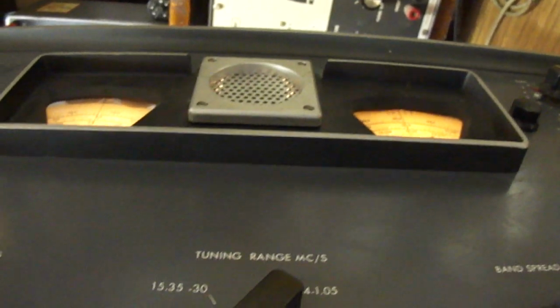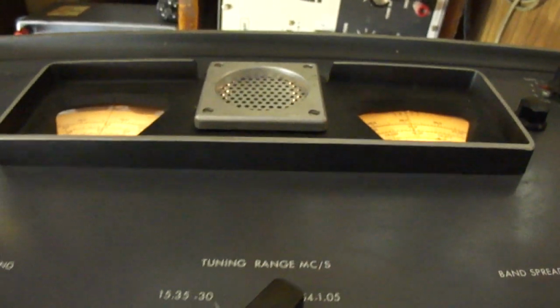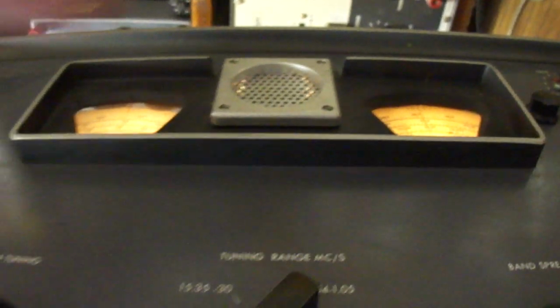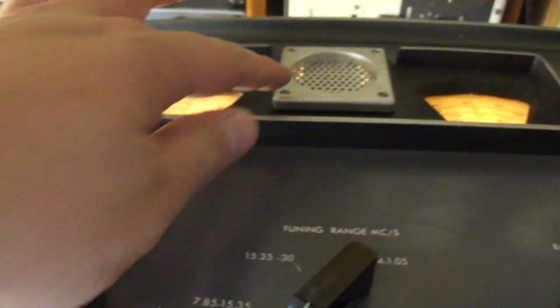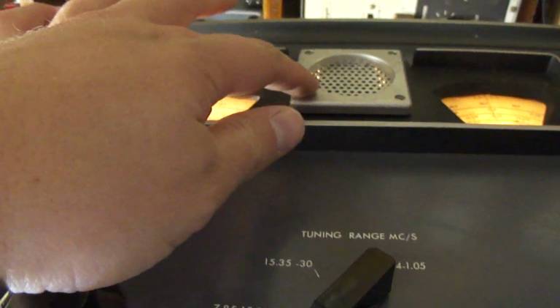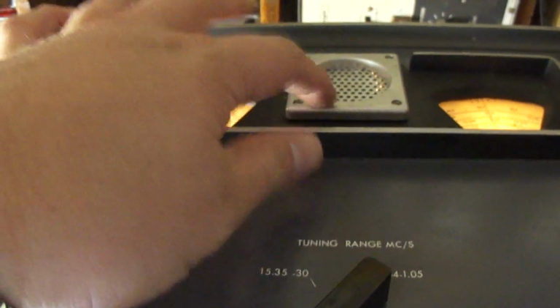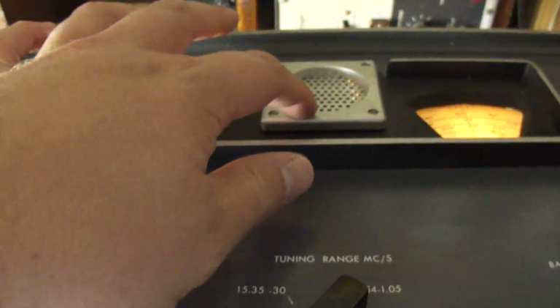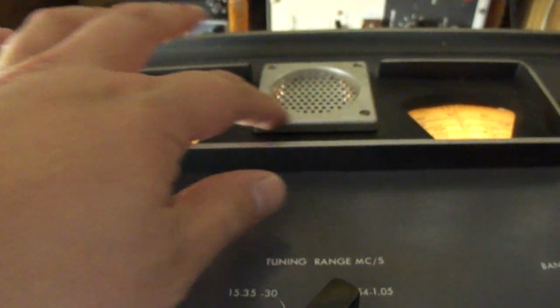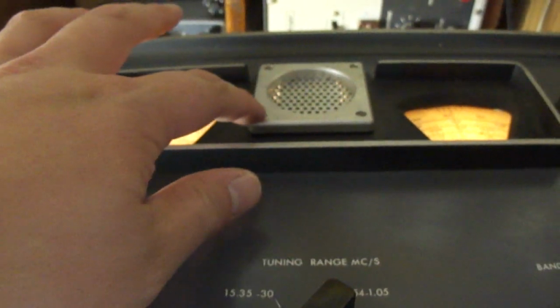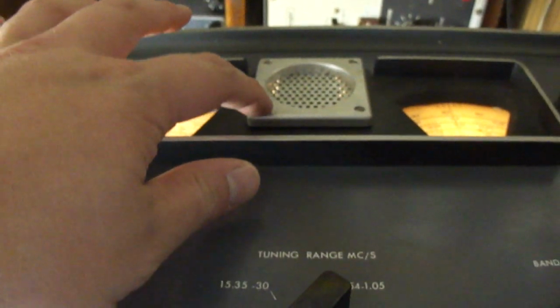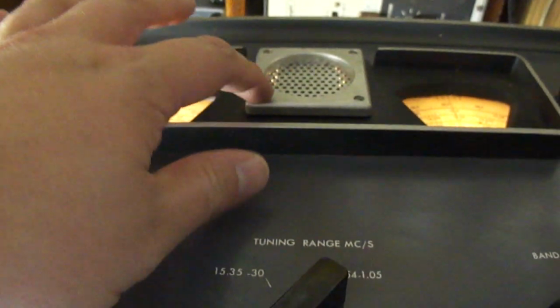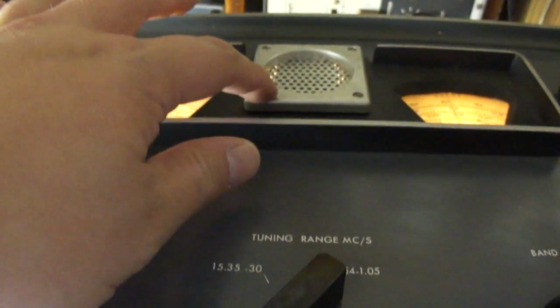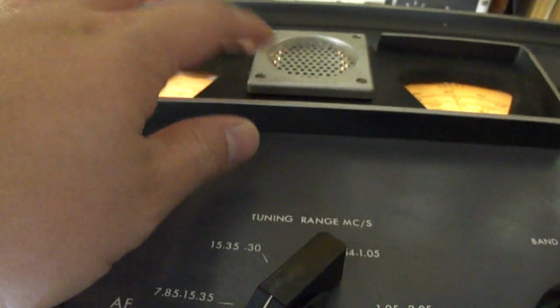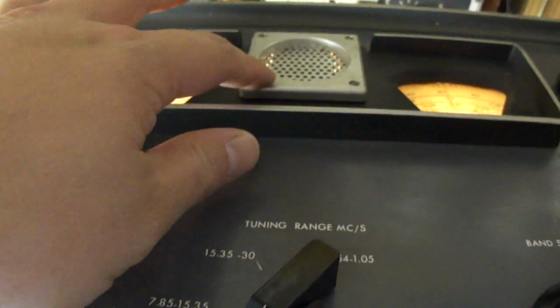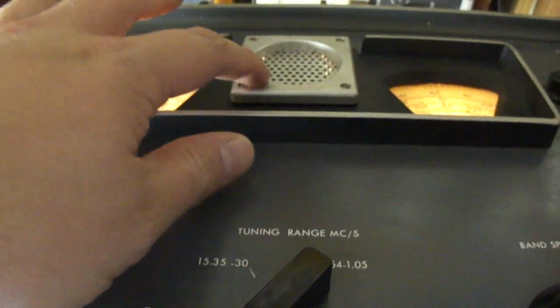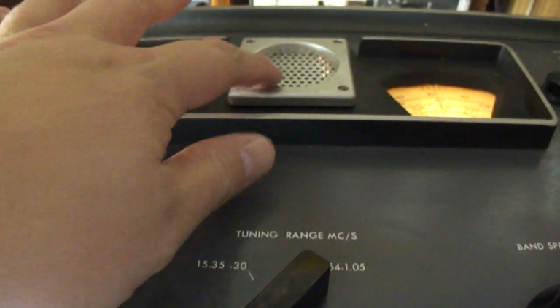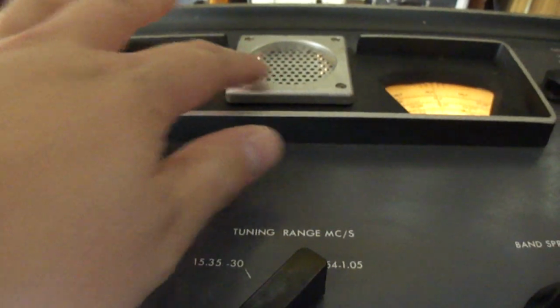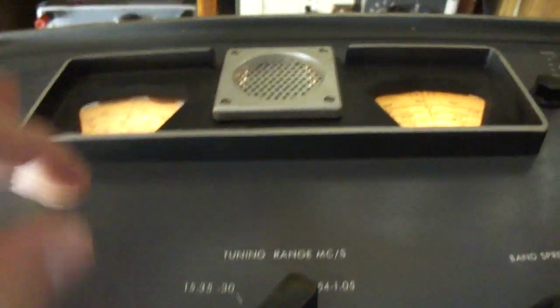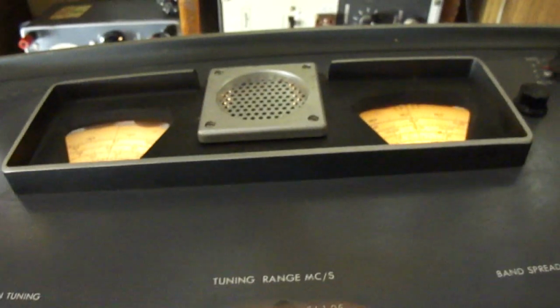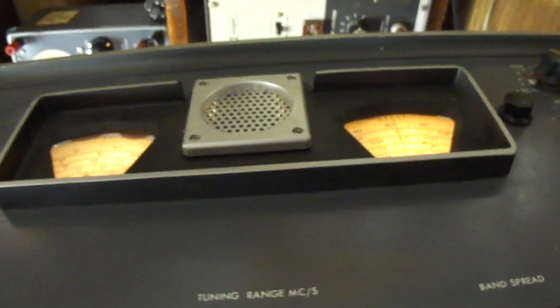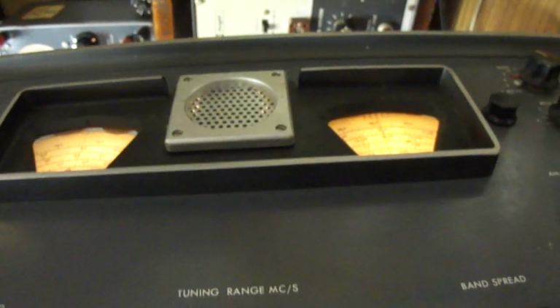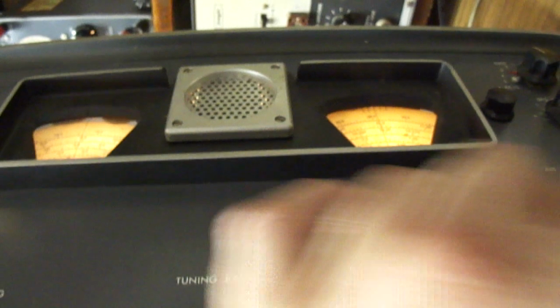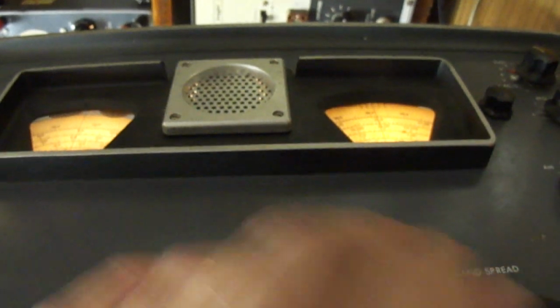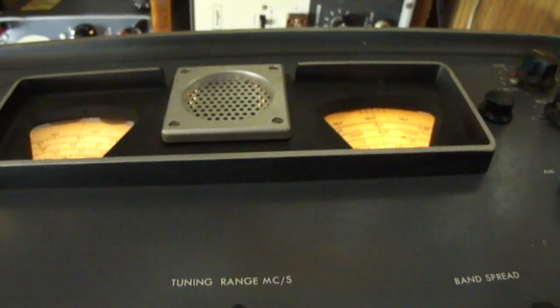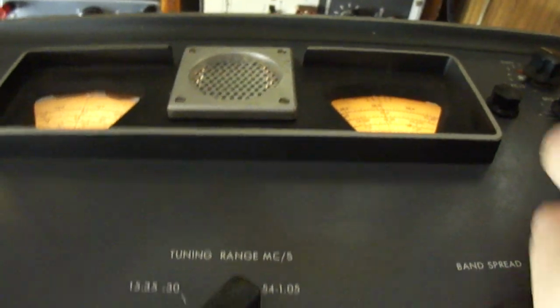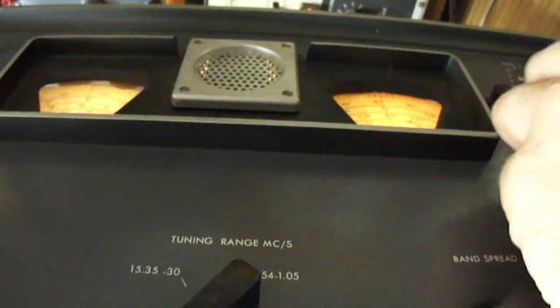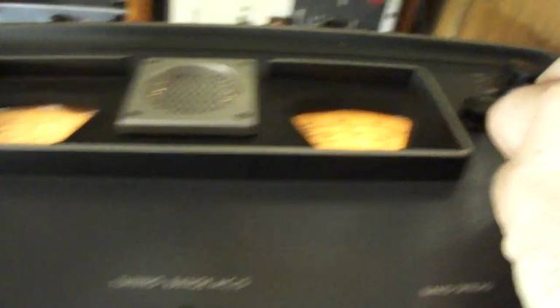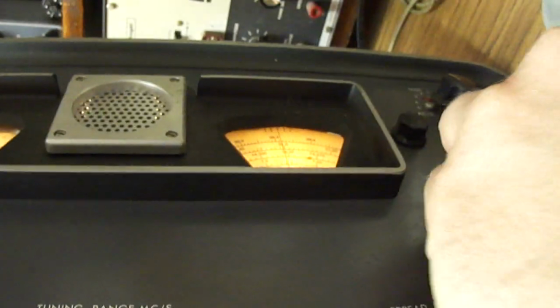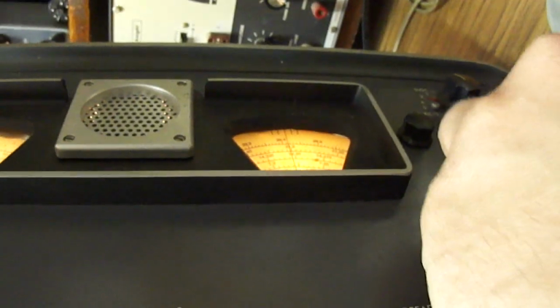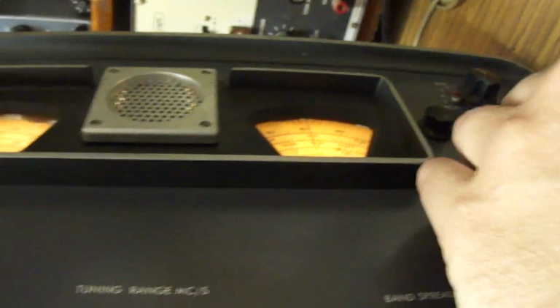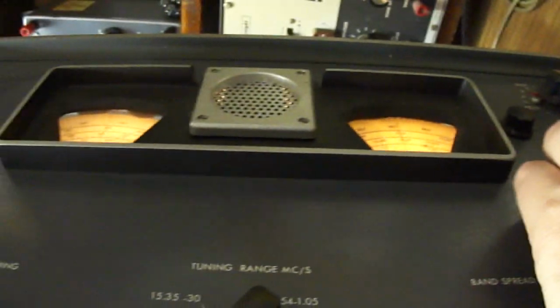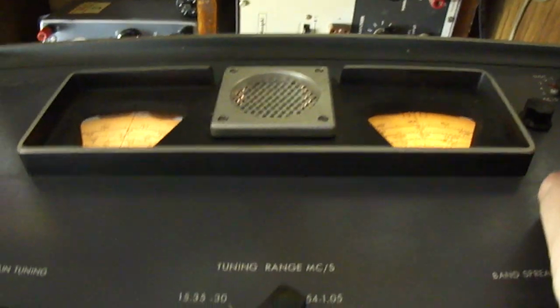I think this would have had a meter in most models. It's got a little speaker that is only active when this is turned to CW.